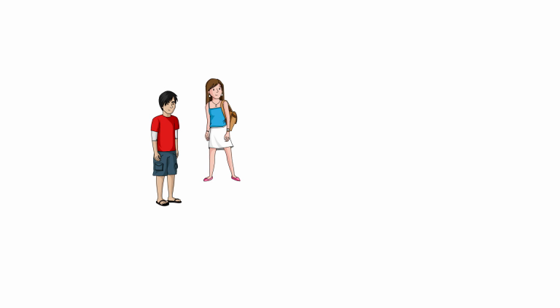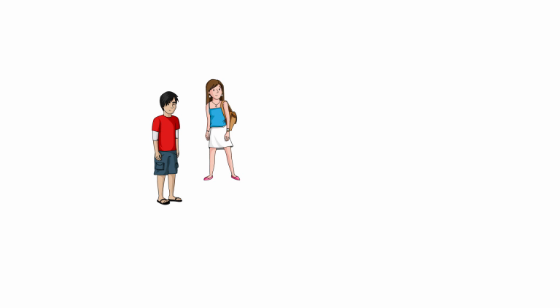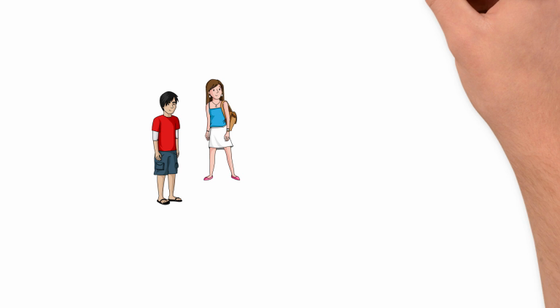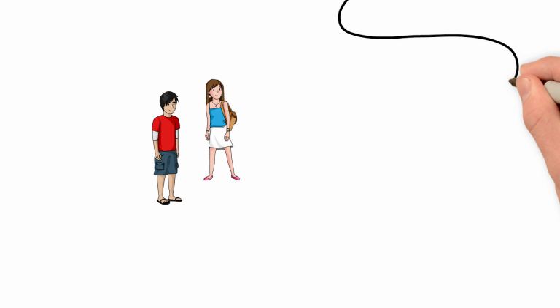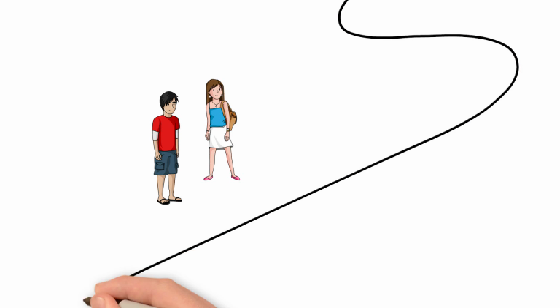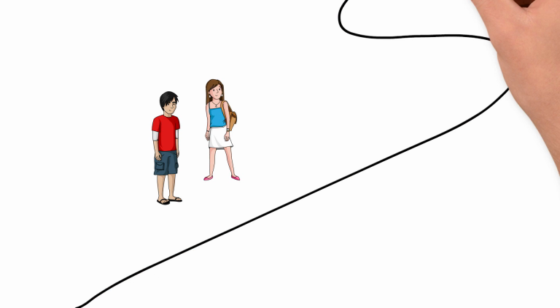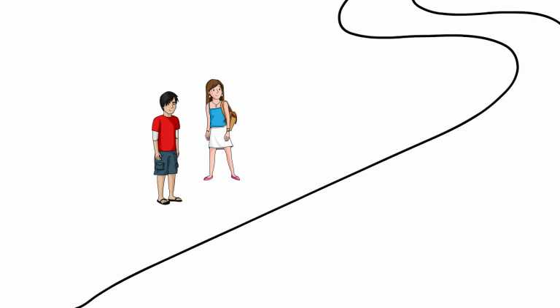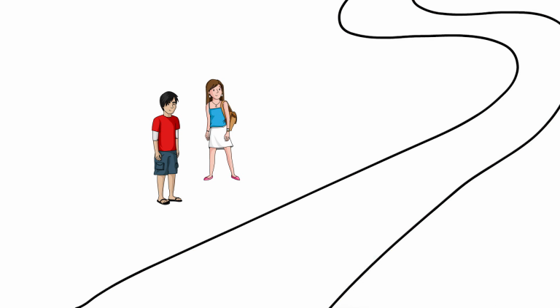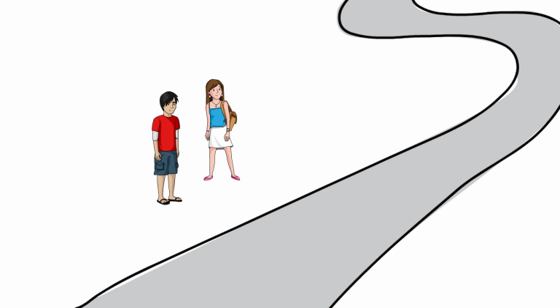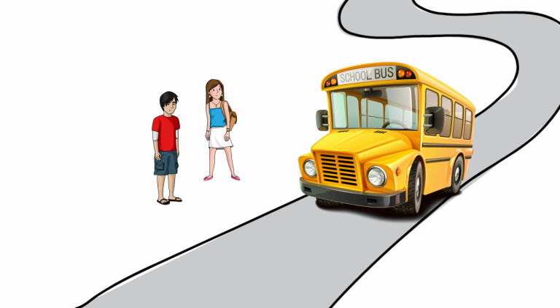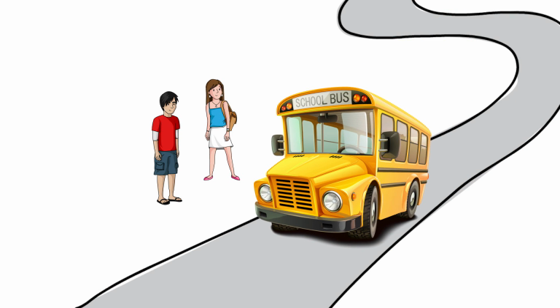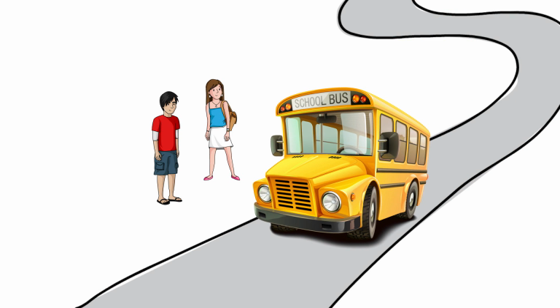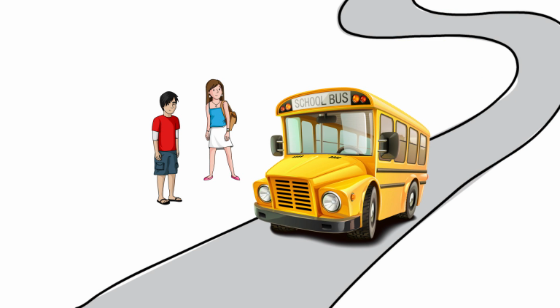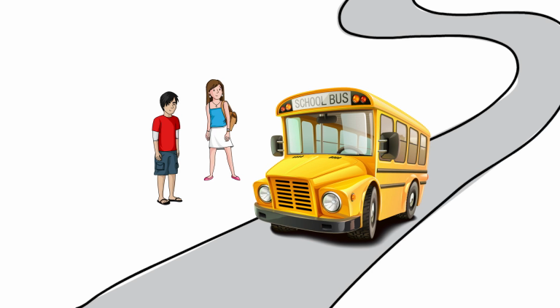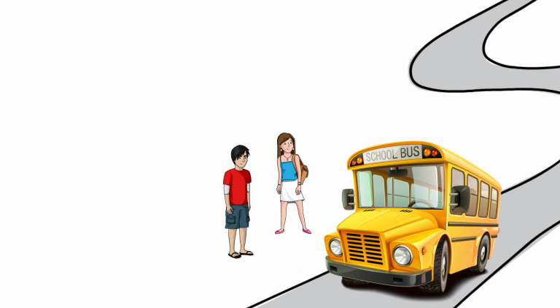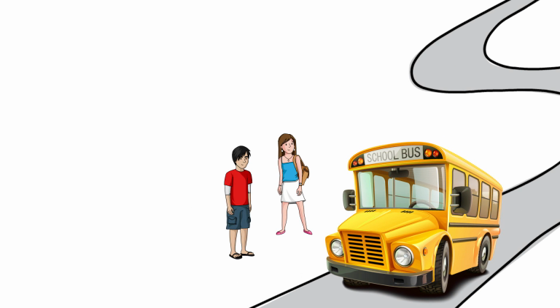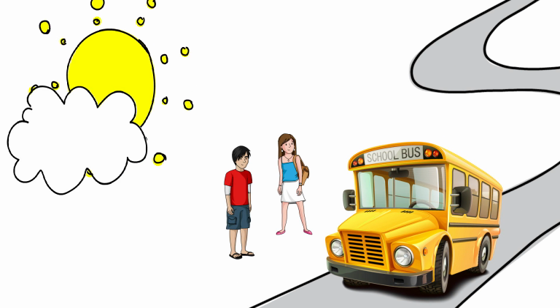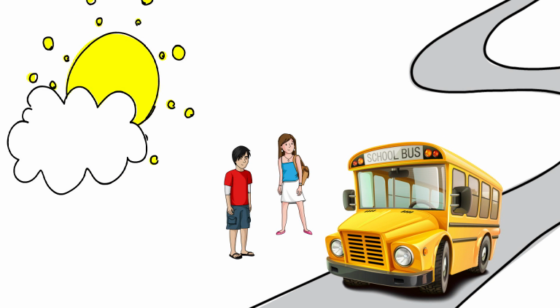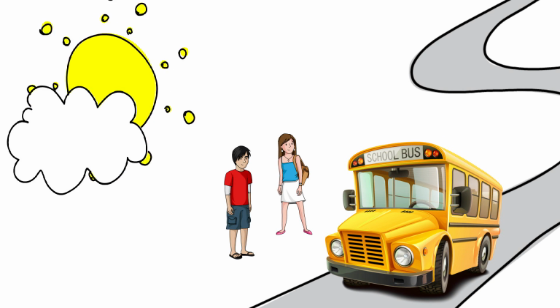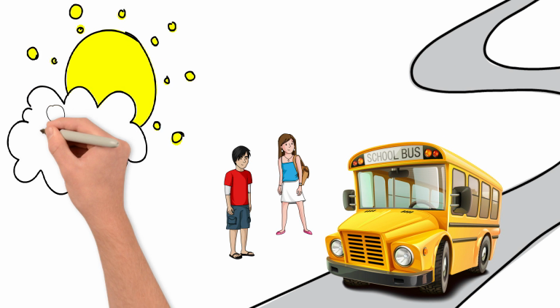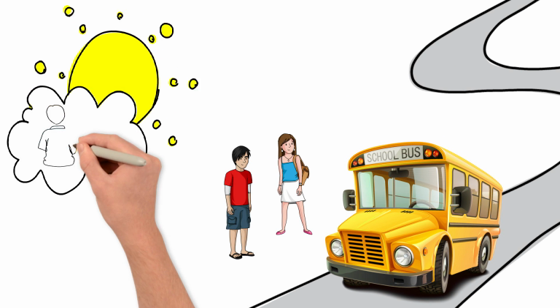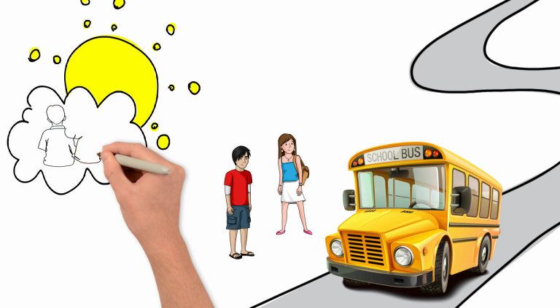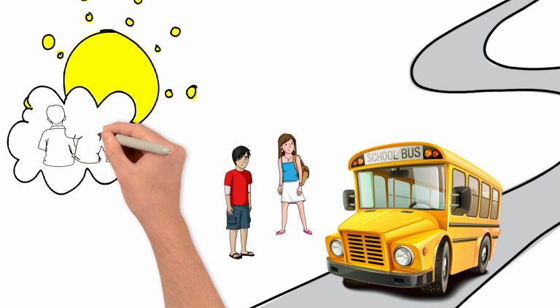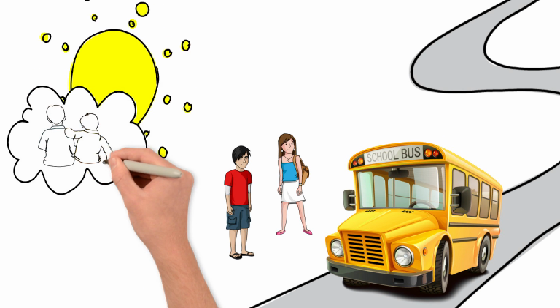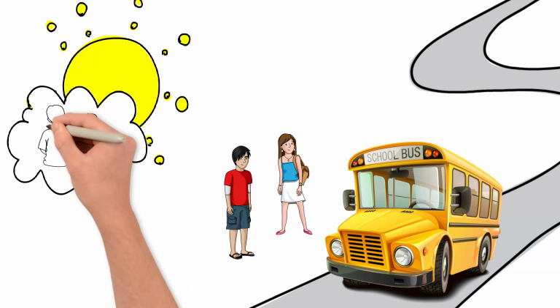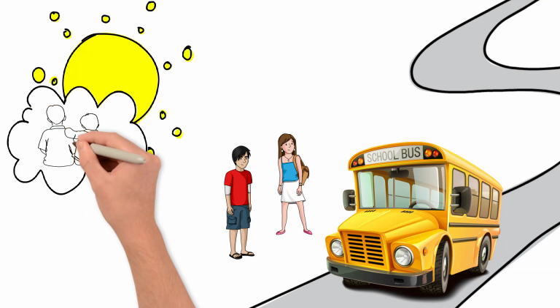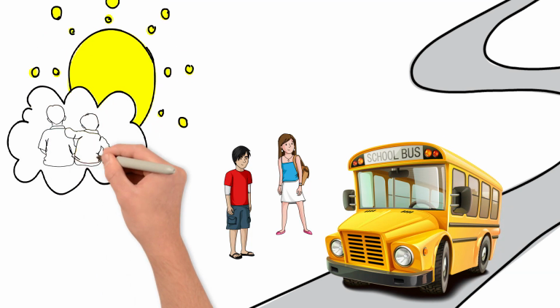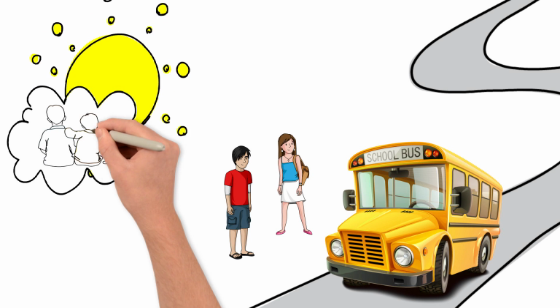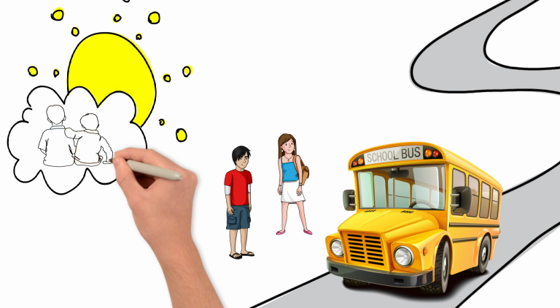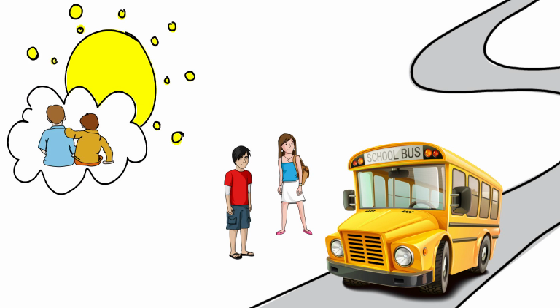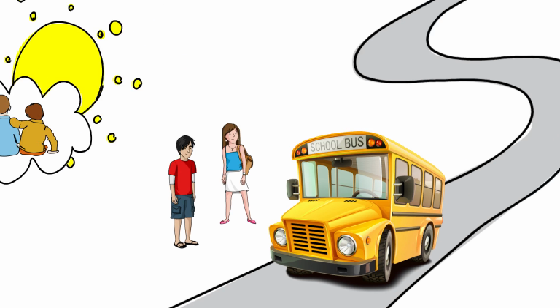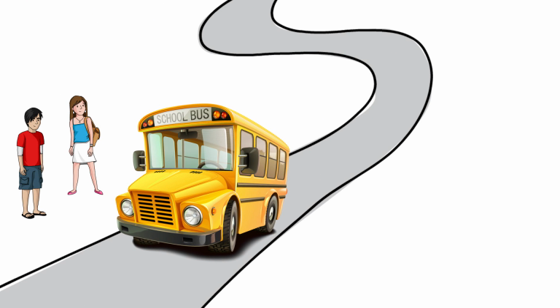Meet my friends, Bill and Sally. They're about to get on a big yellow school bus, just like you did when you were a kid. School buses were a big part of your childhood, and for the most part, they're still the same now as they were then.